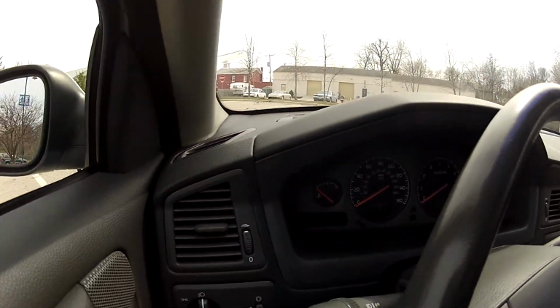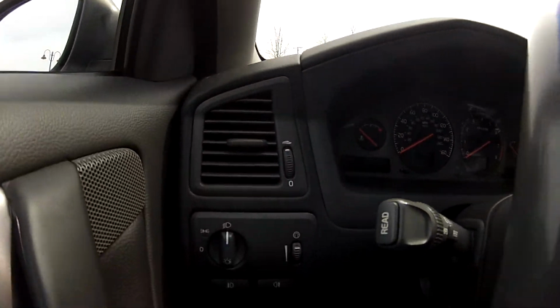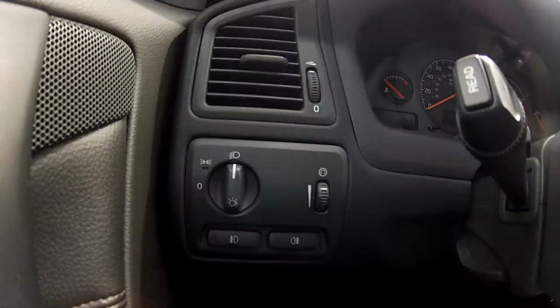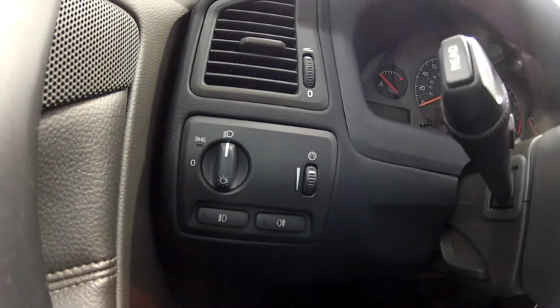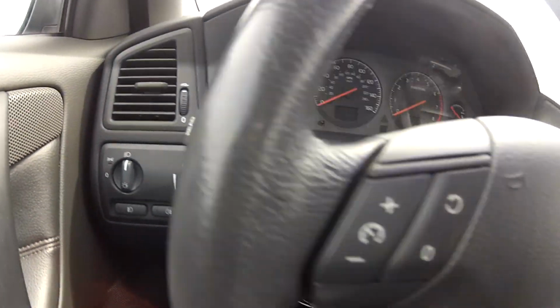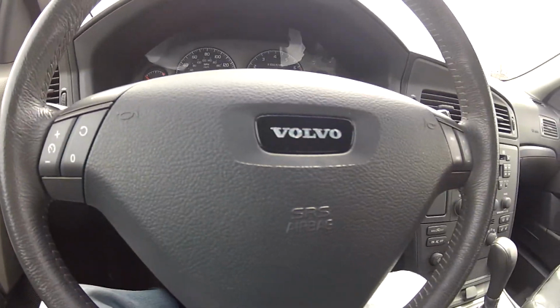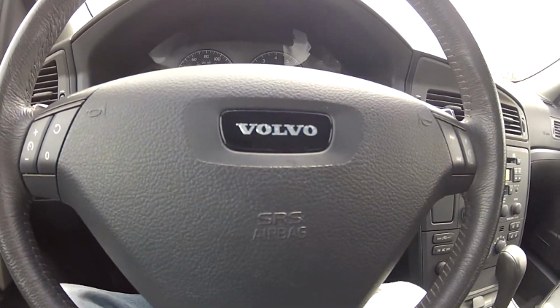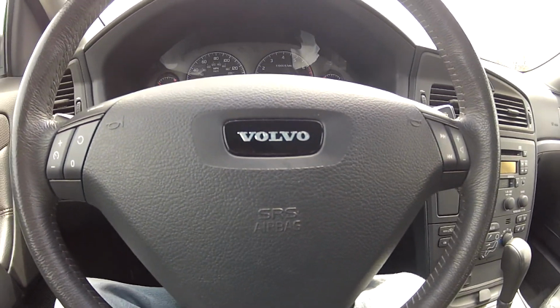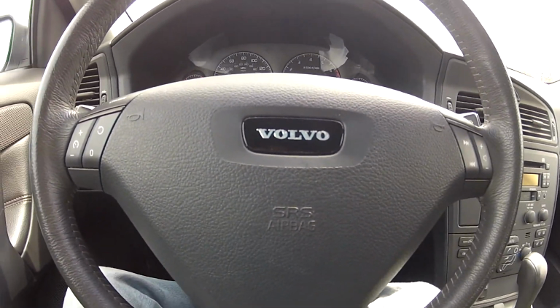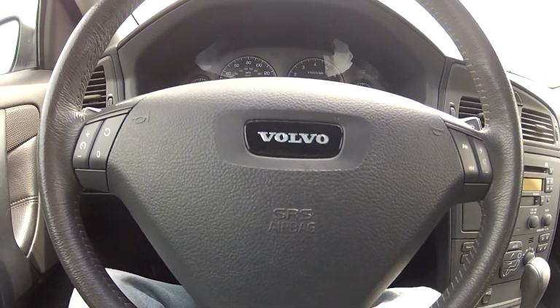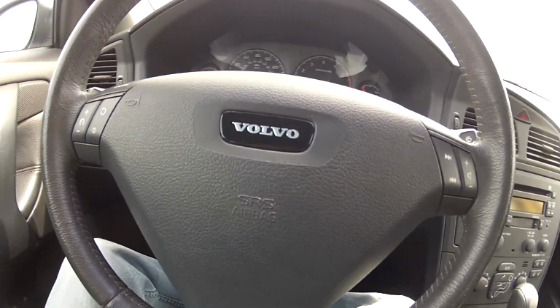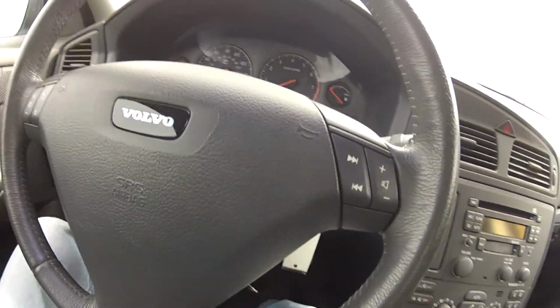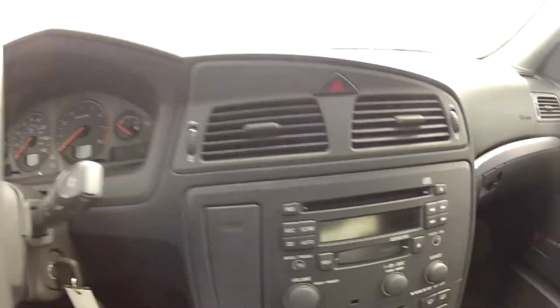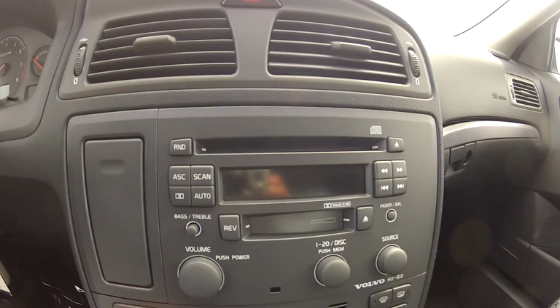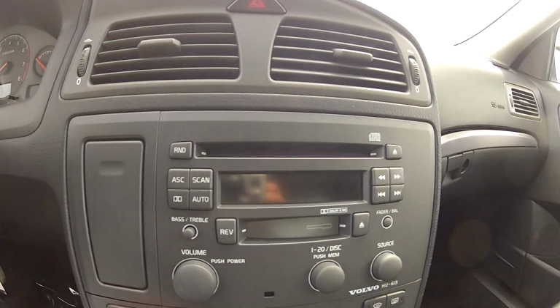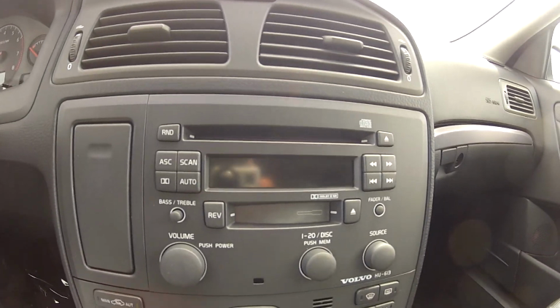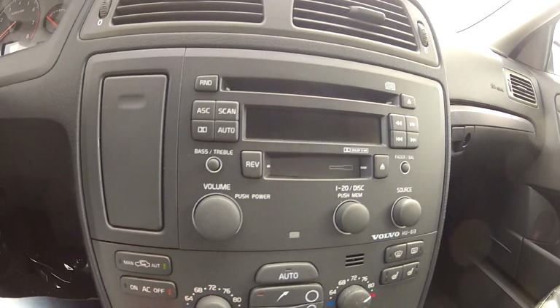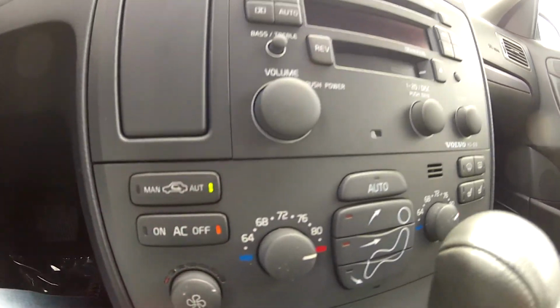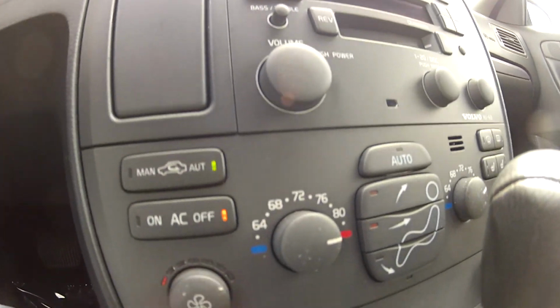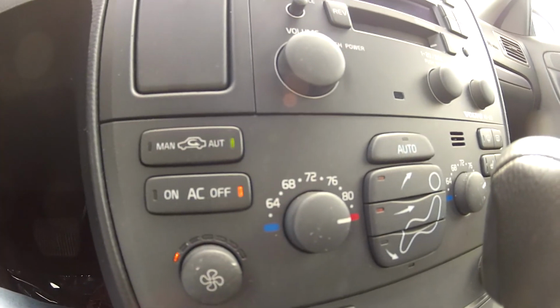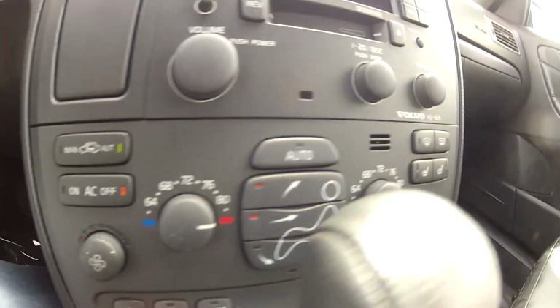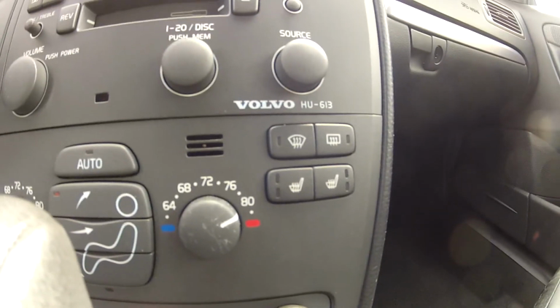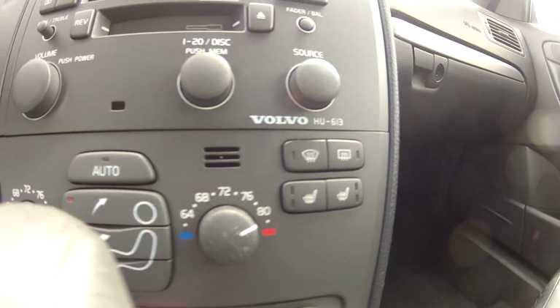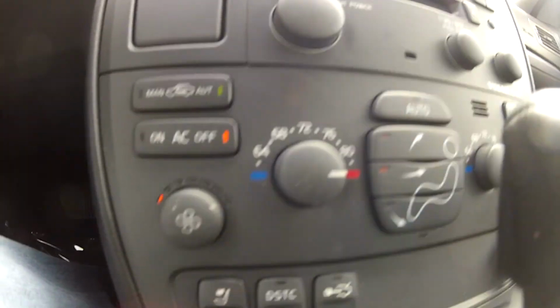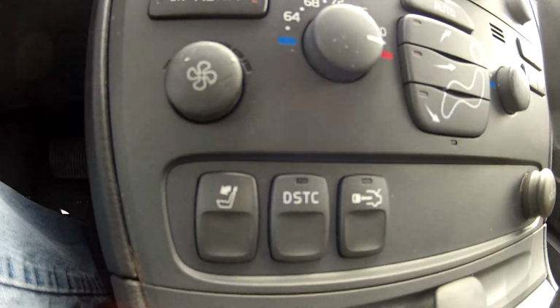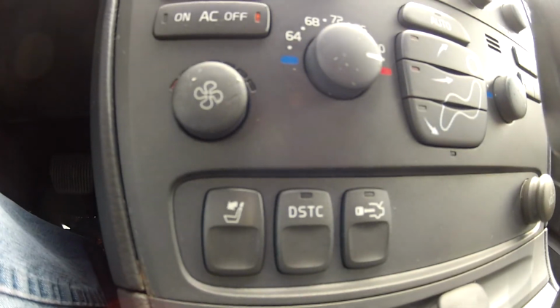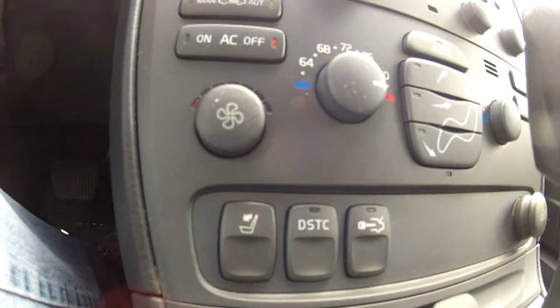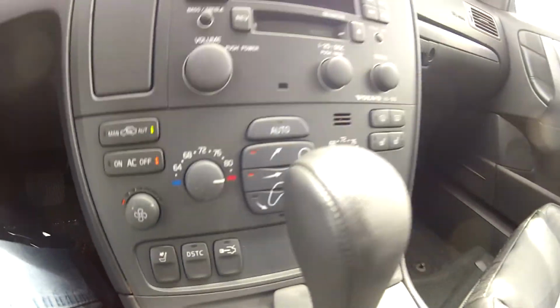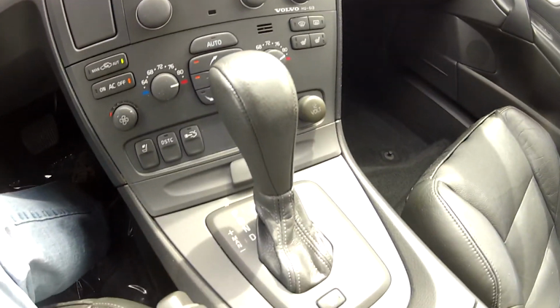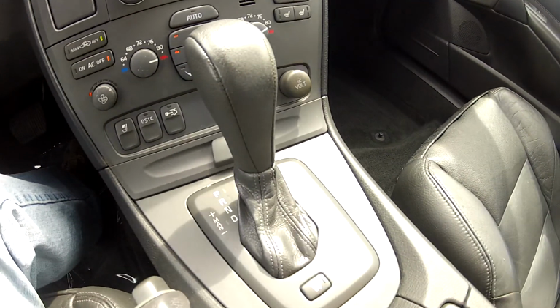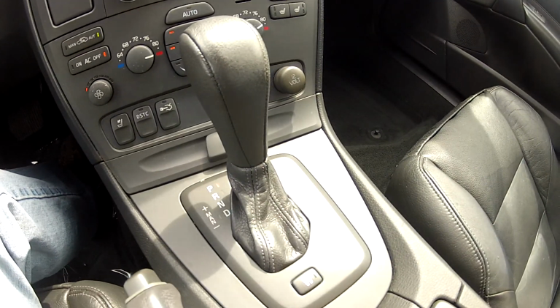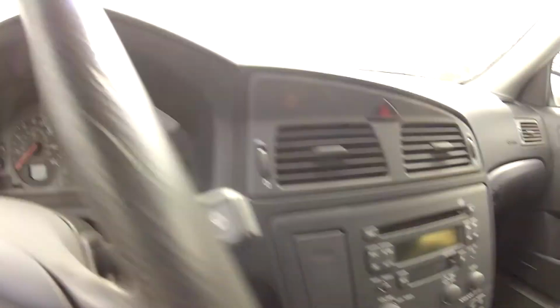It does have front and rear fog lights as well as steering wheel mounted controls for your audio and cruise controls. It has a CD and cassette player, climate control, and heated seats. It also features traction control and is an automatic transmission.